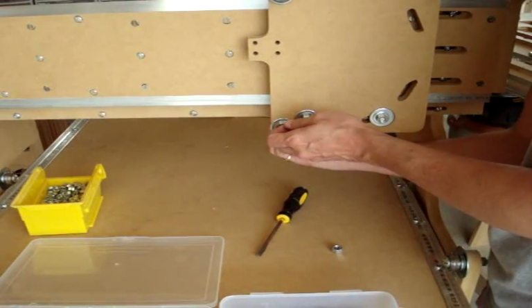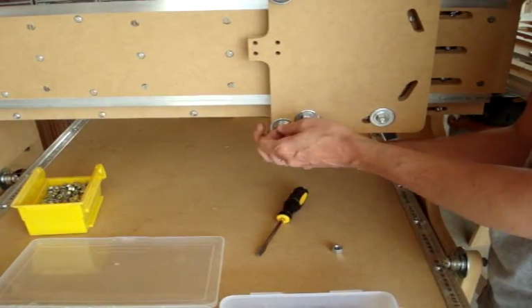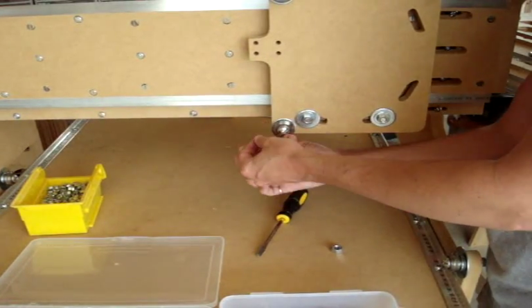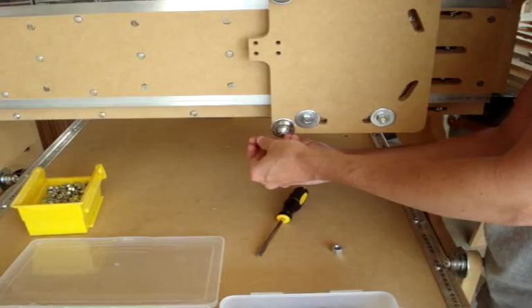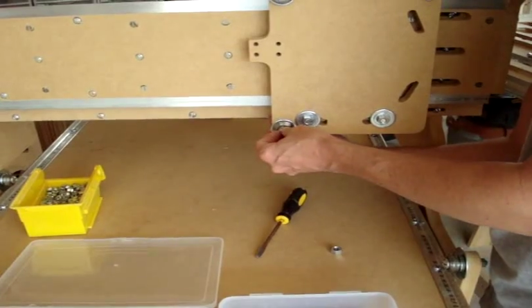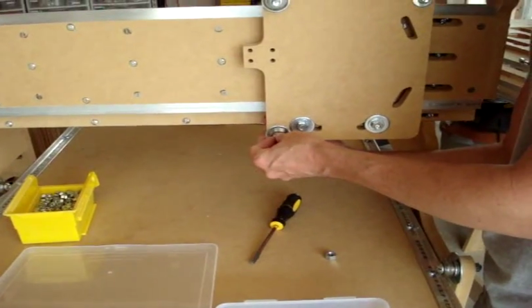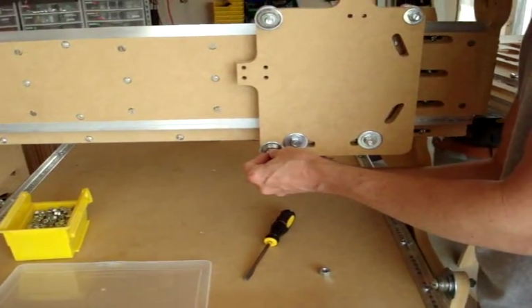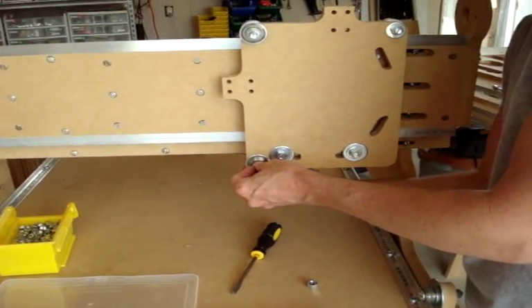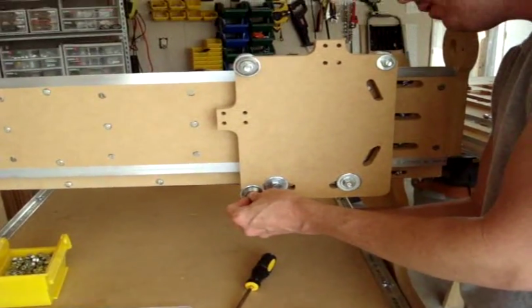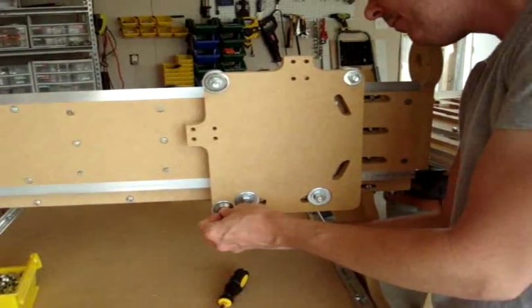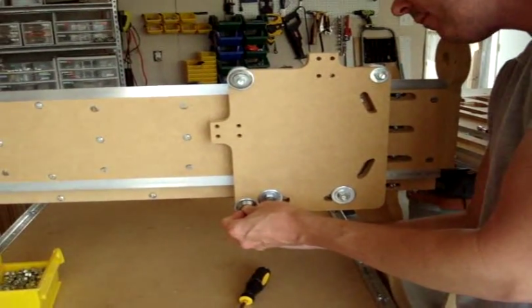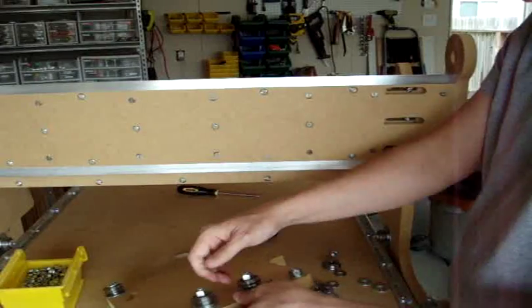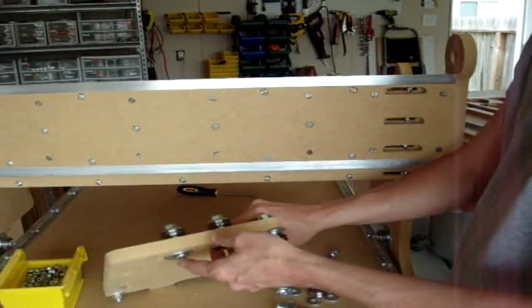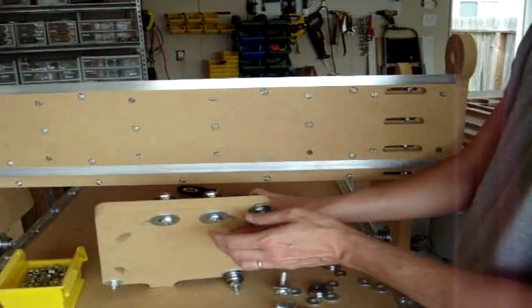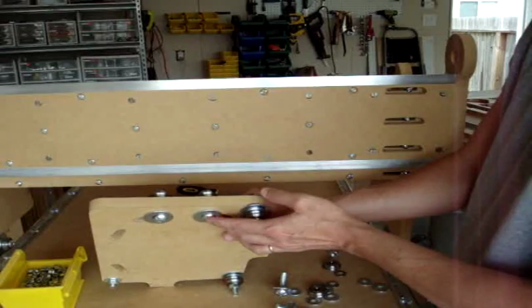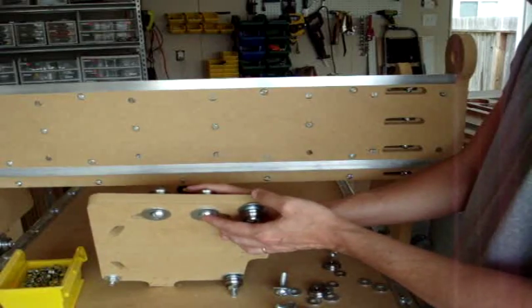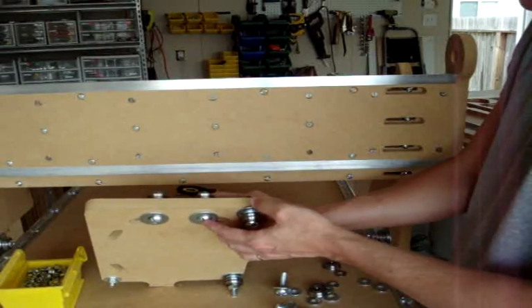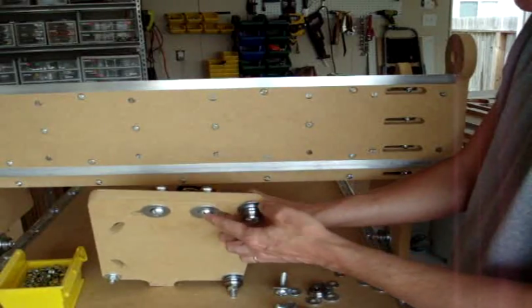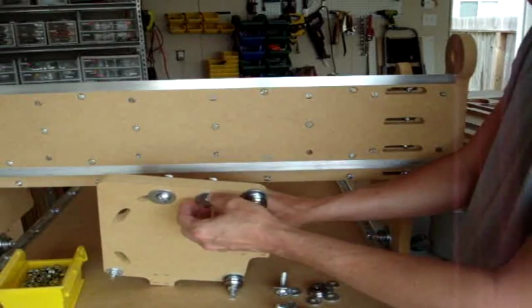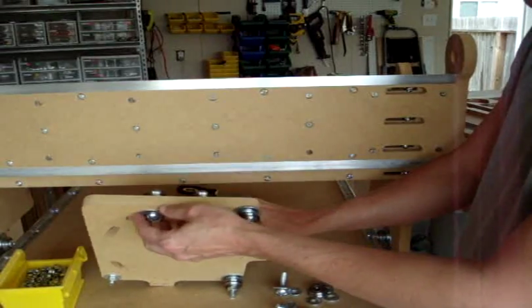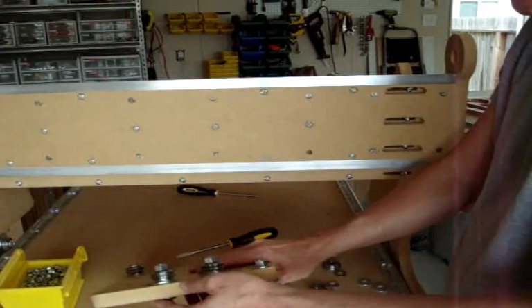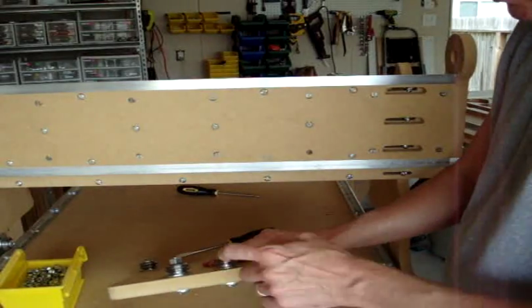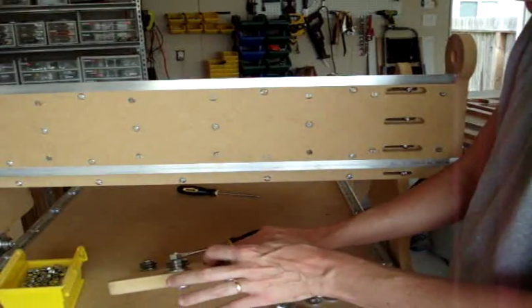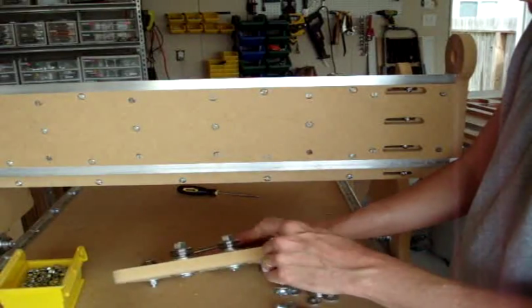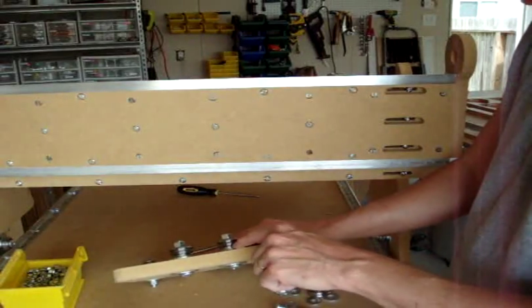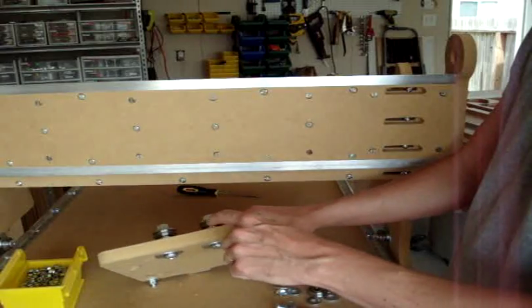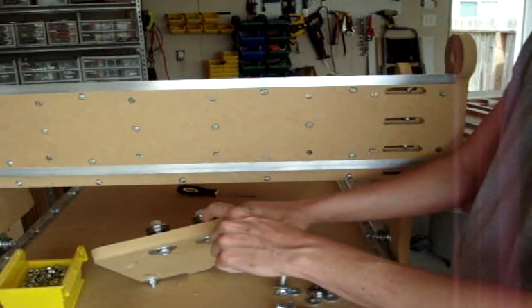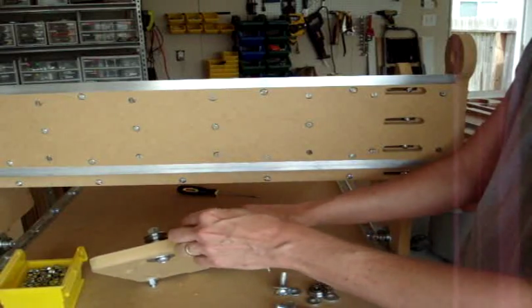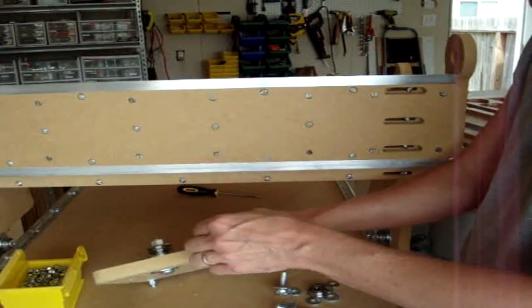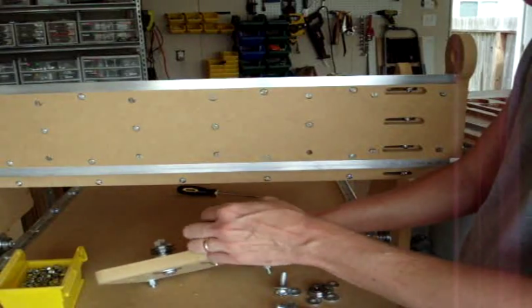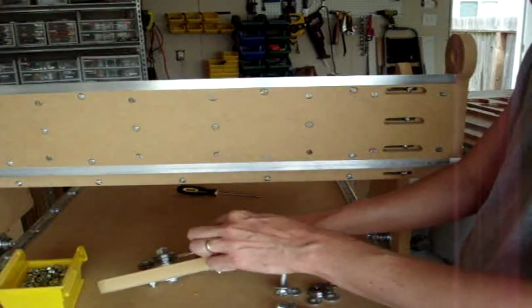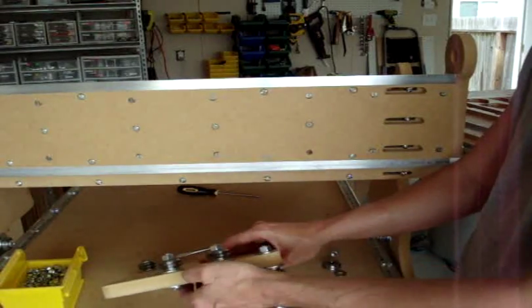So we have the two inch screw, a large washer, a large washer, a medium washer, a convex washer, a bearing, and then a nut.